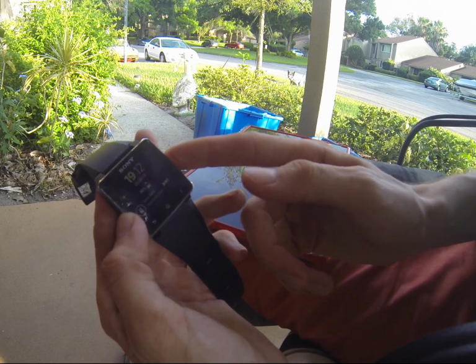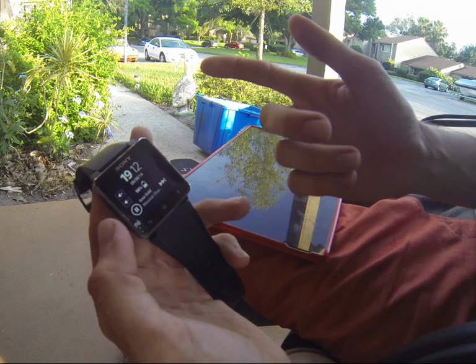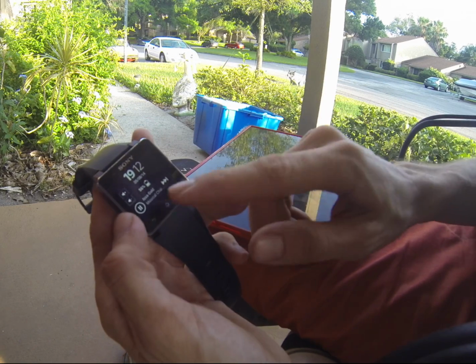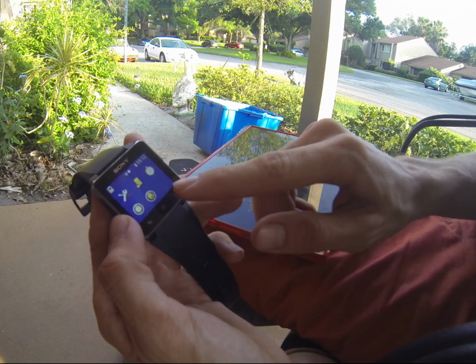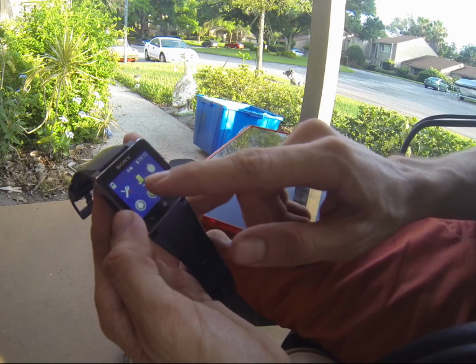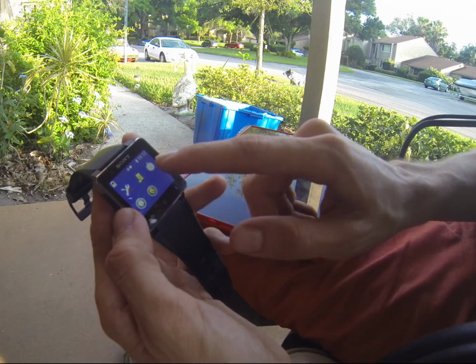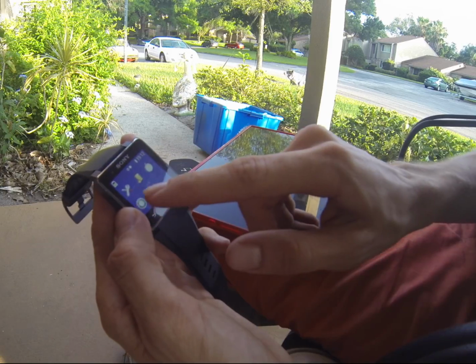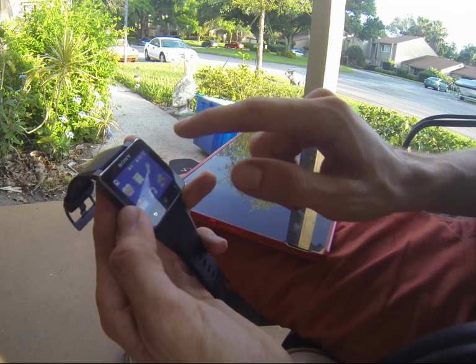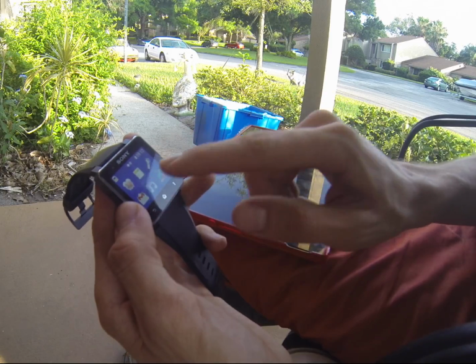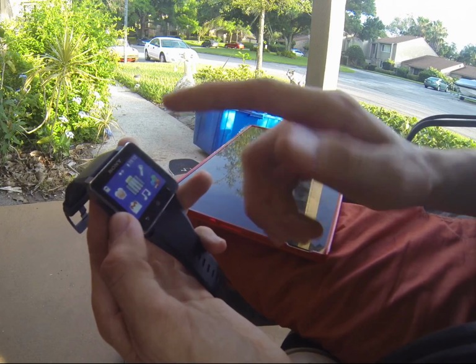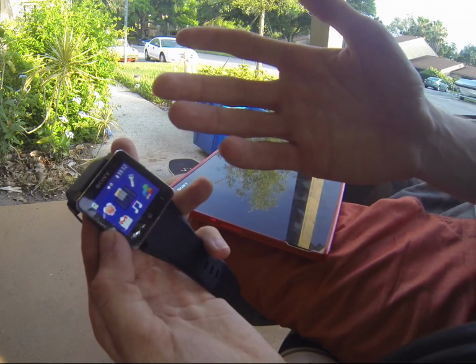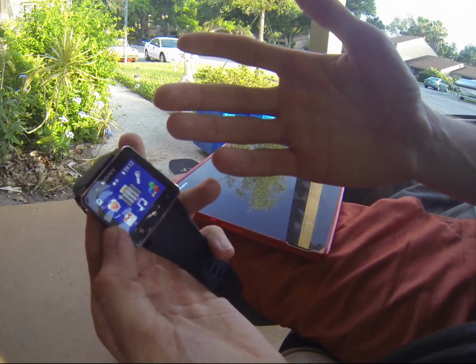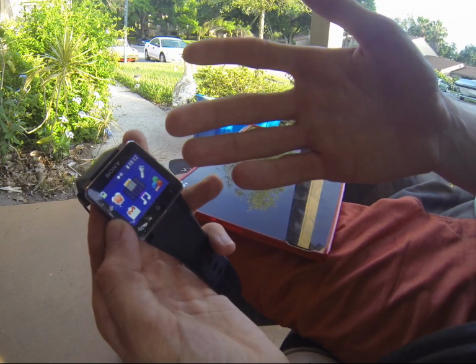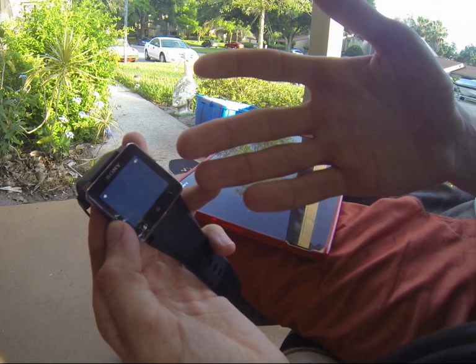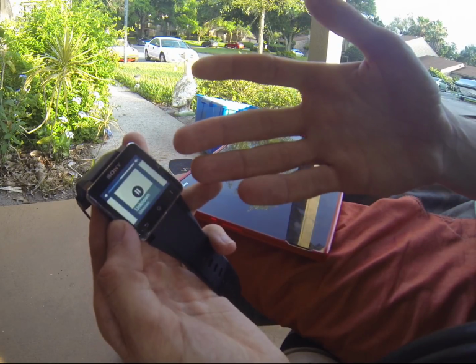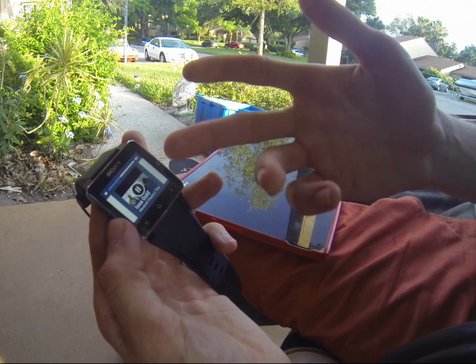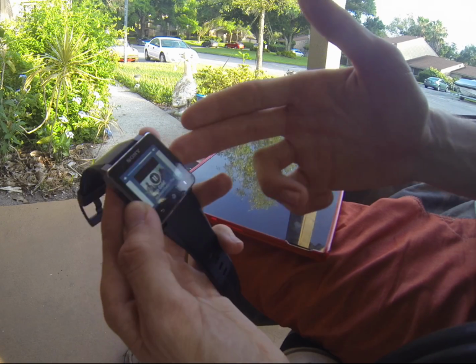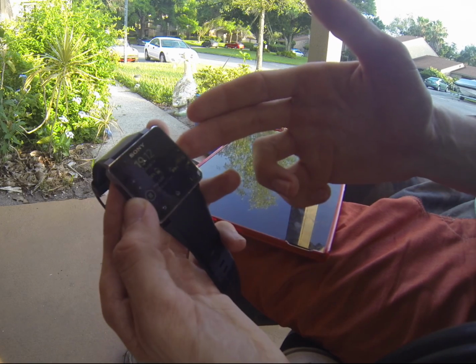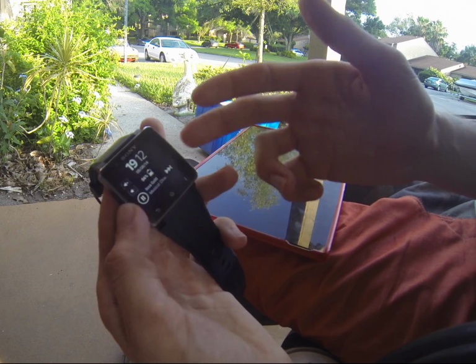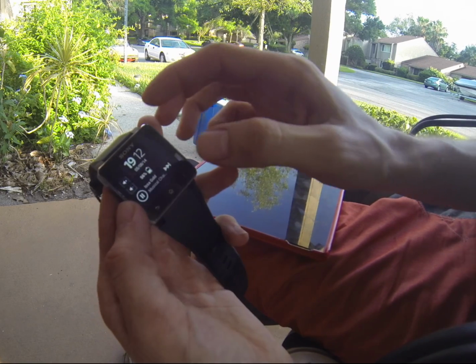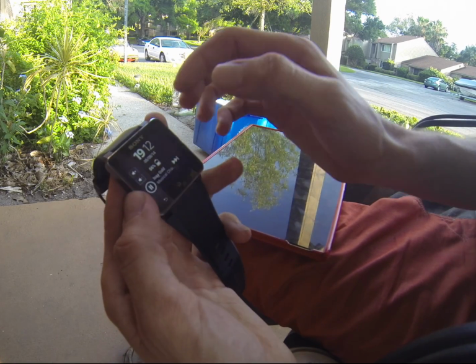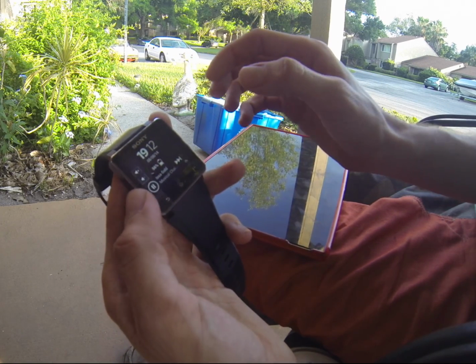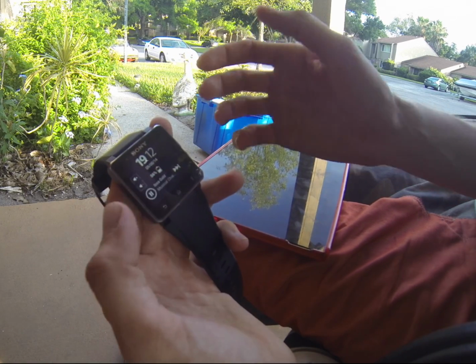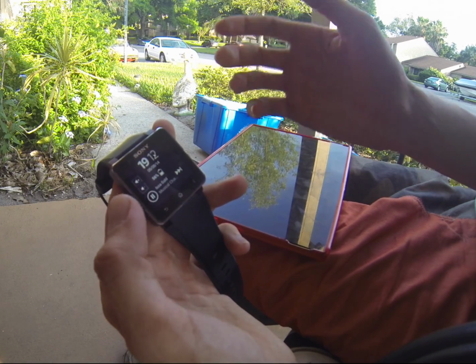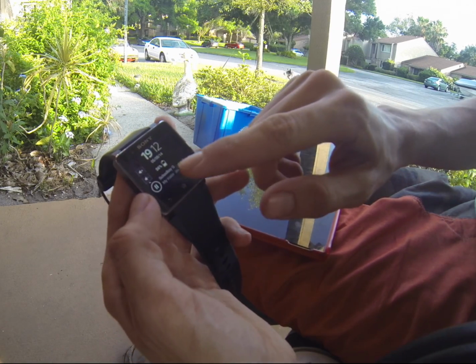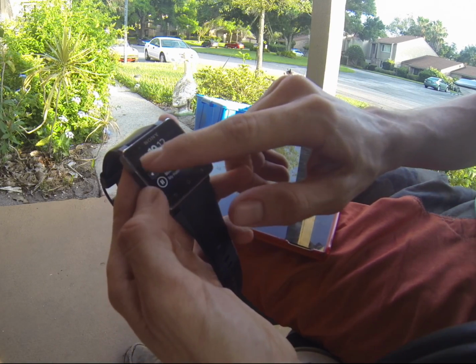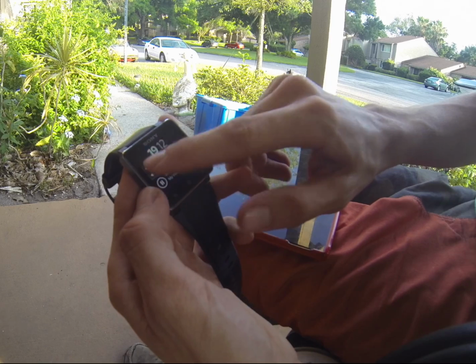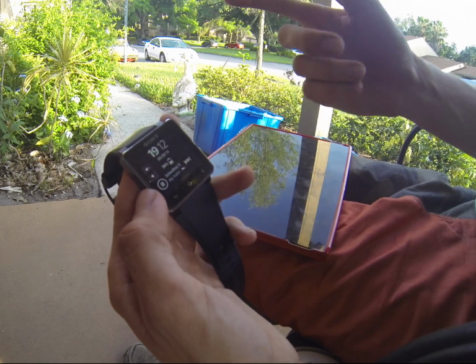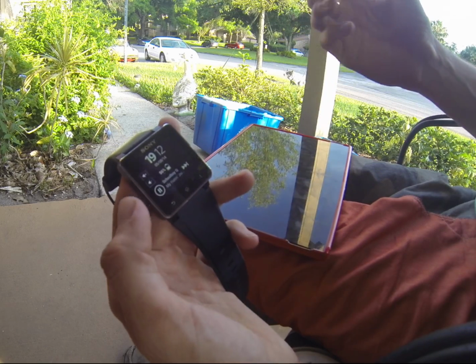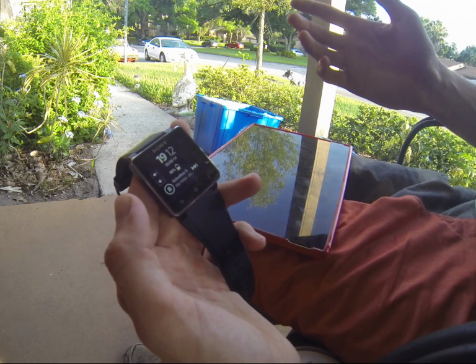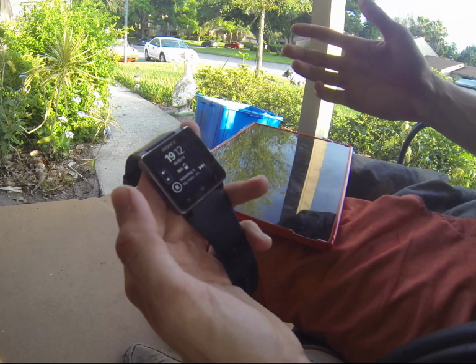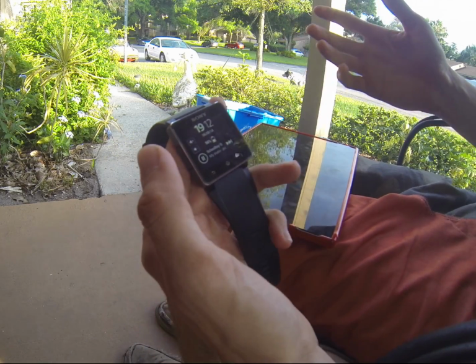So that you don't have to go into your watch and find your music like this. See how much longer that takes. Instead, now all we have to do is just change the song just like that. Turn it up a little bit.